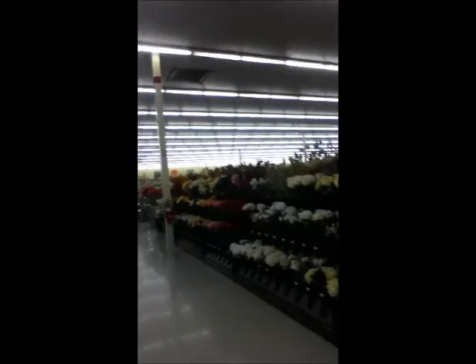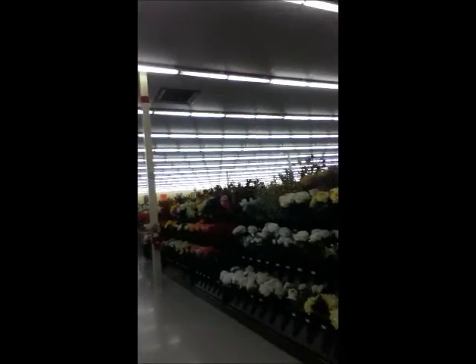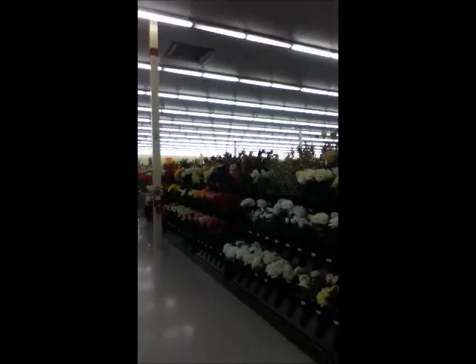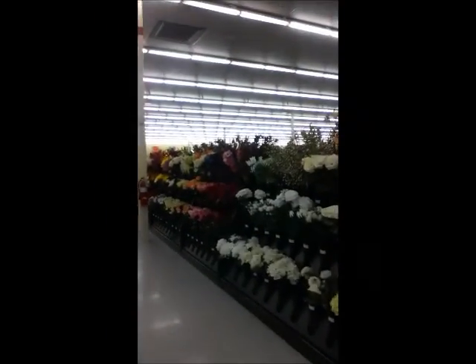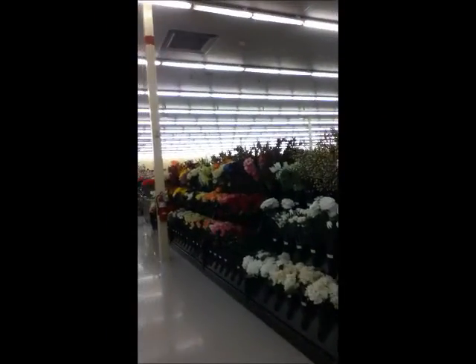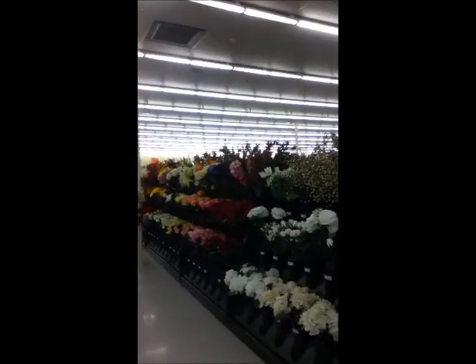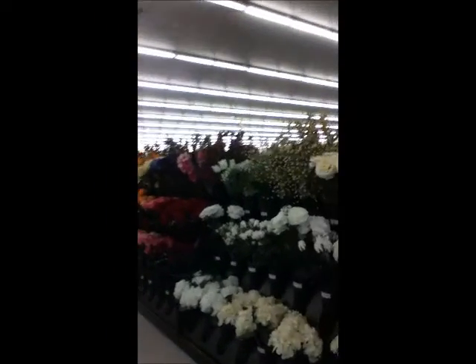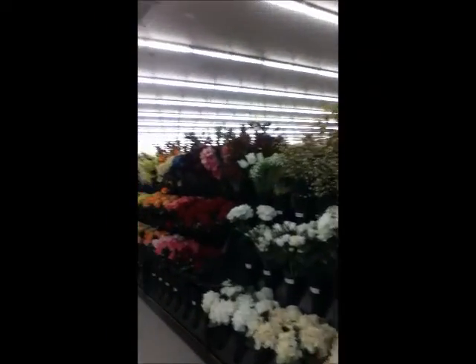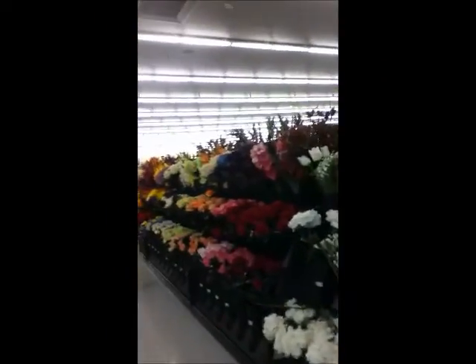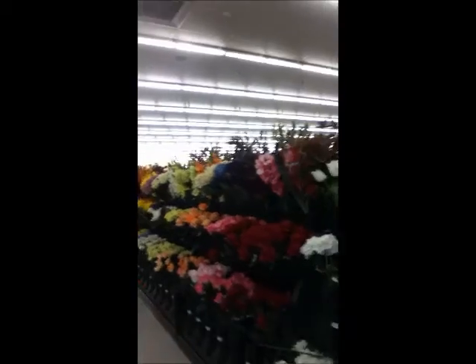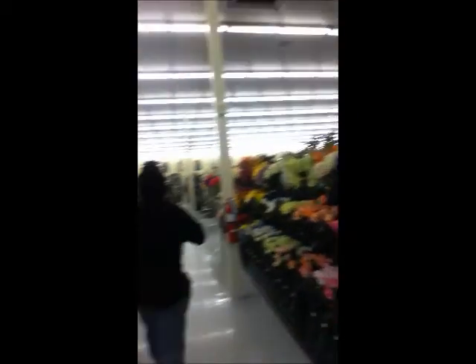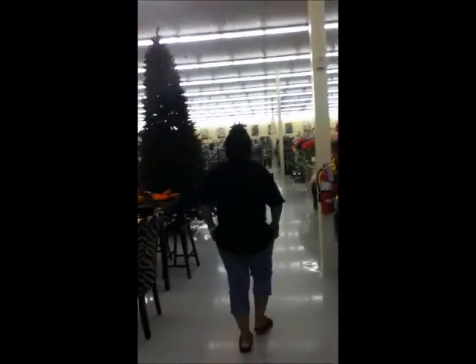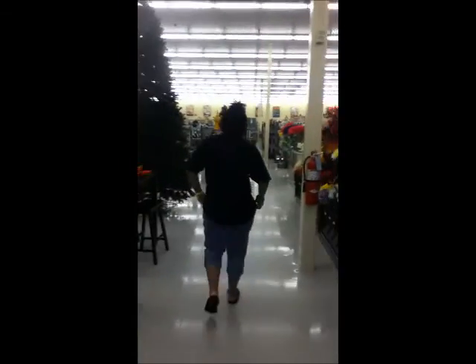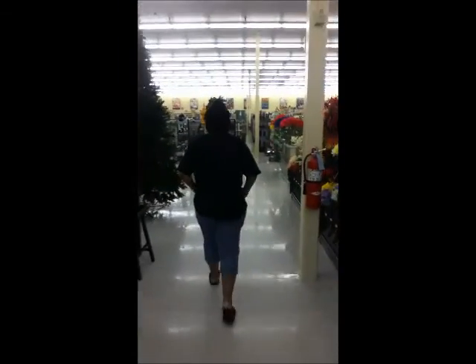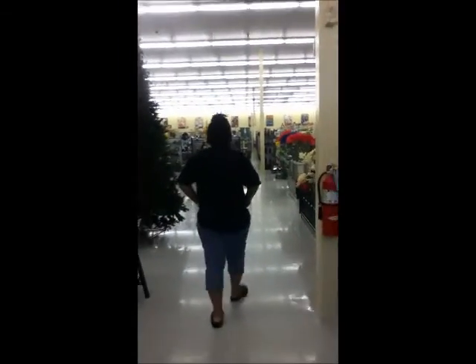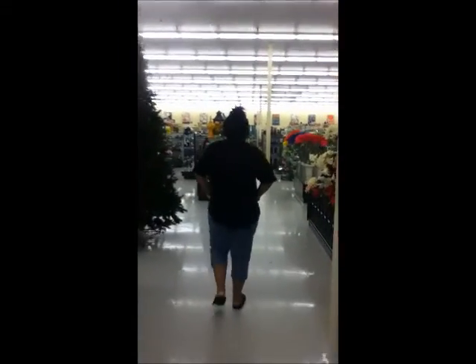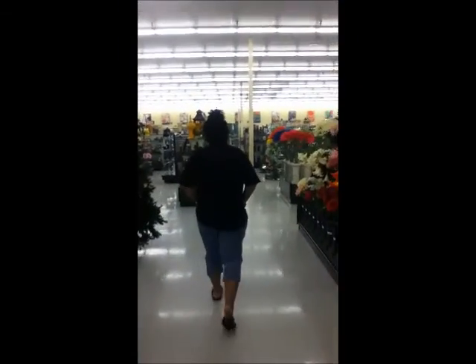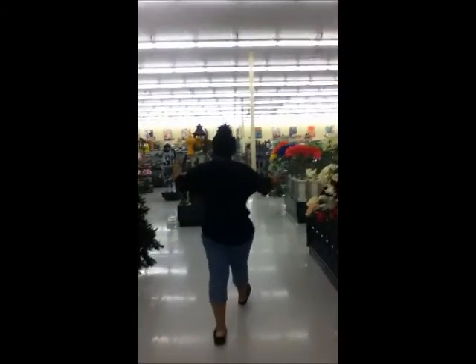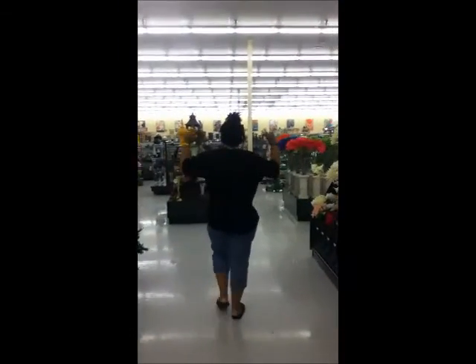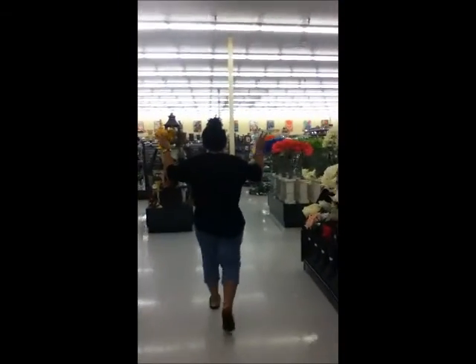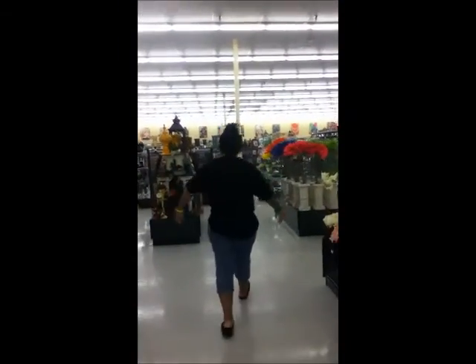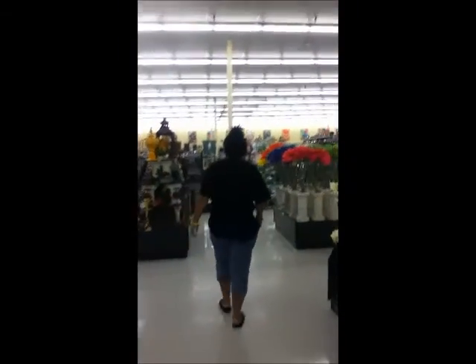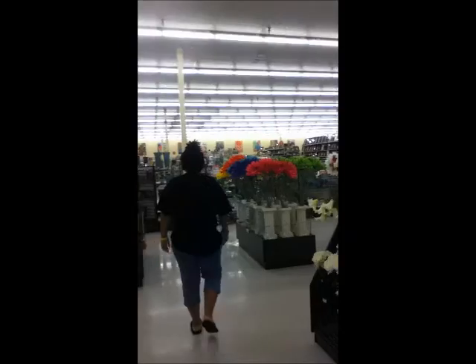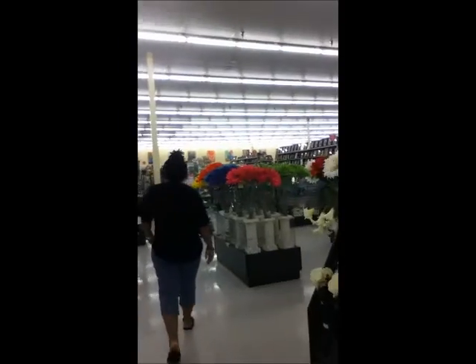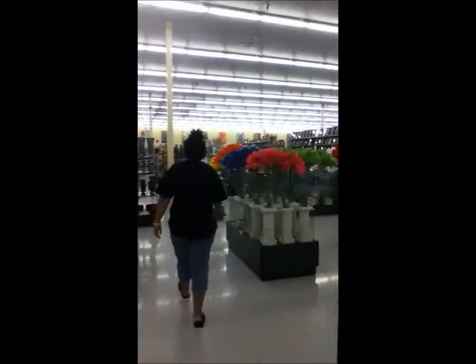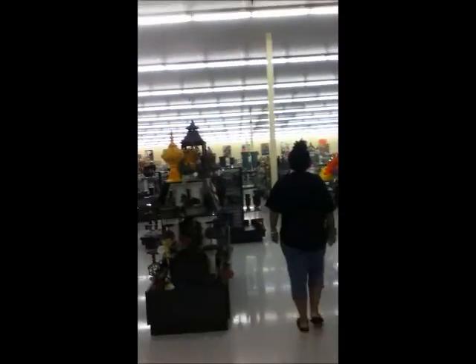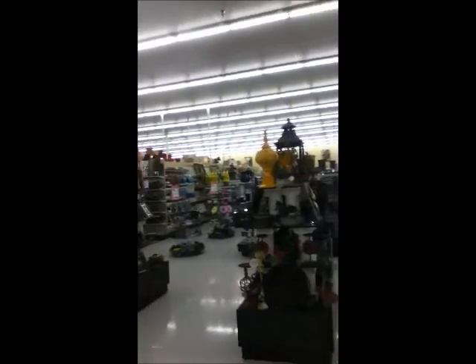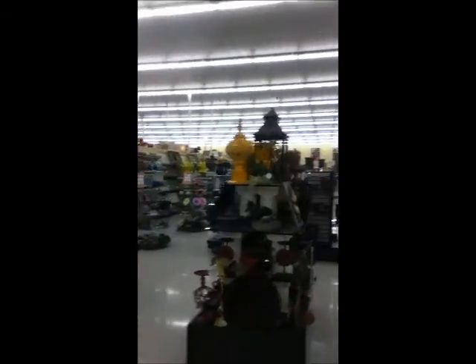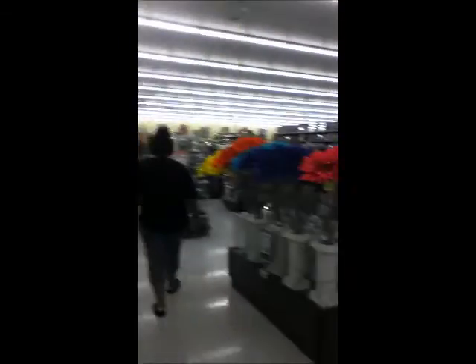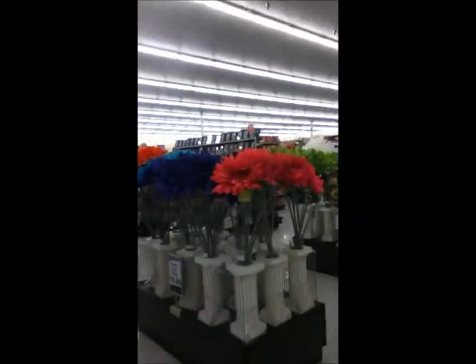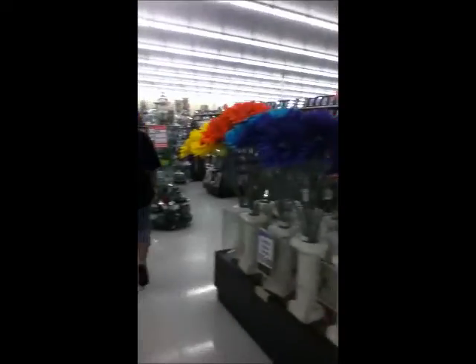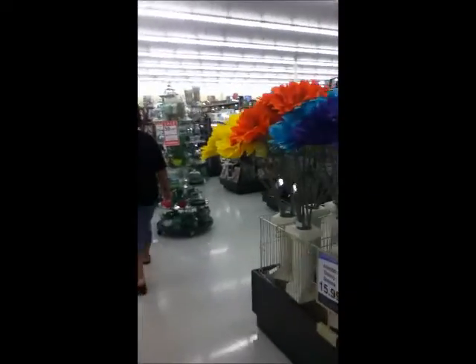Mommy, can I put you on camera? Sure. Really? Yeah. Nice, back to me right there. Say hi. Wave, mommy. We are walking around Hobby Lobby, guys. Look at all the knickknacks and stuff.